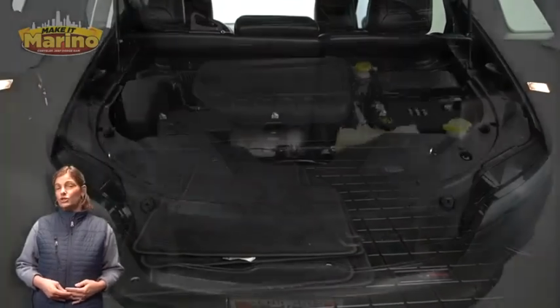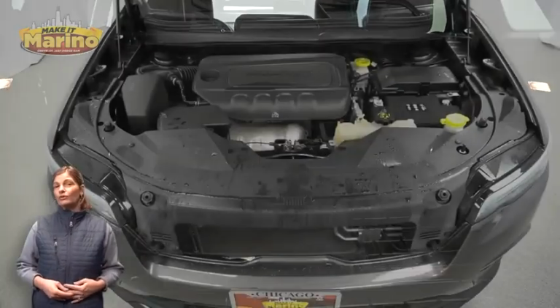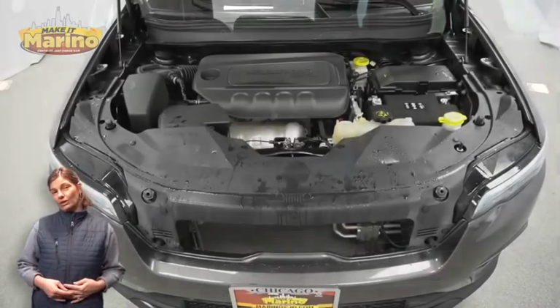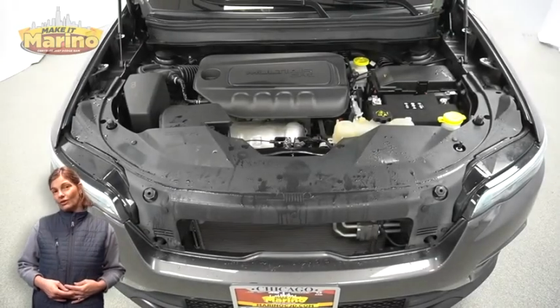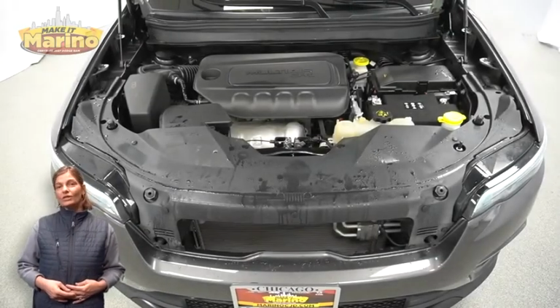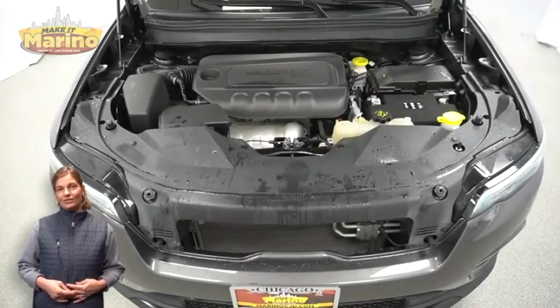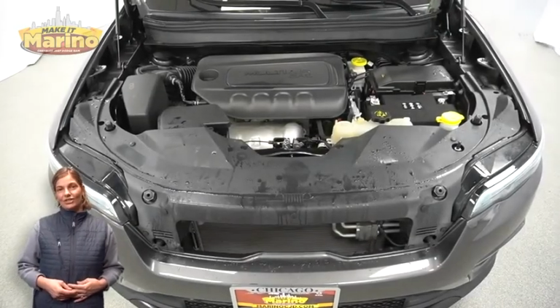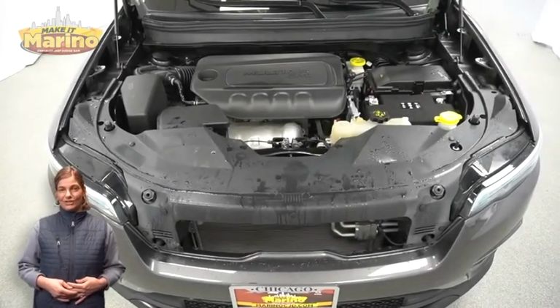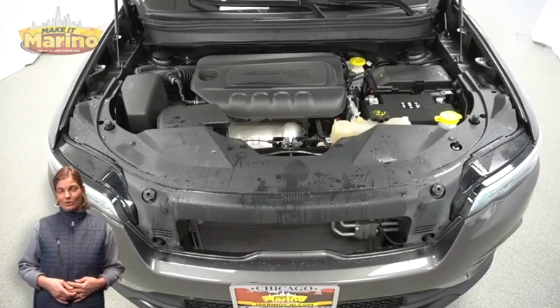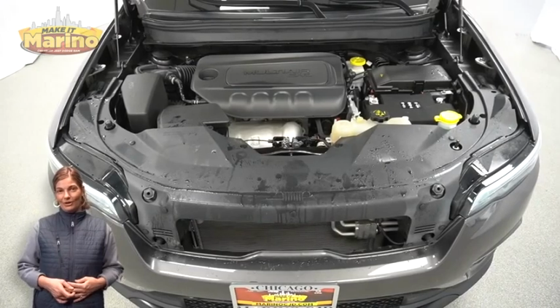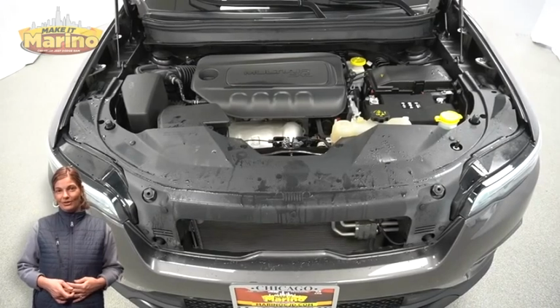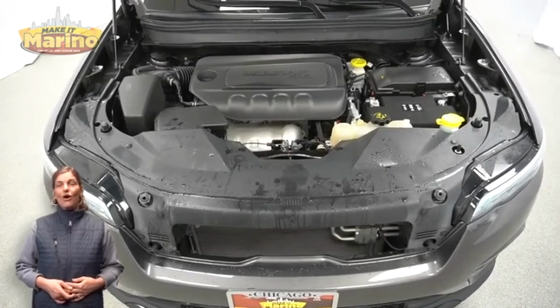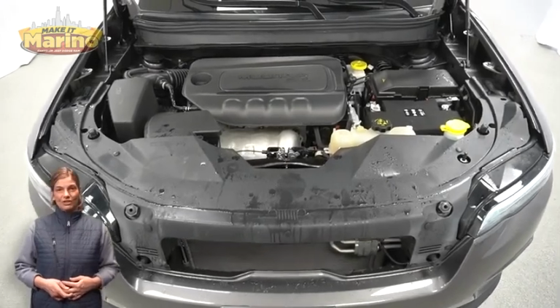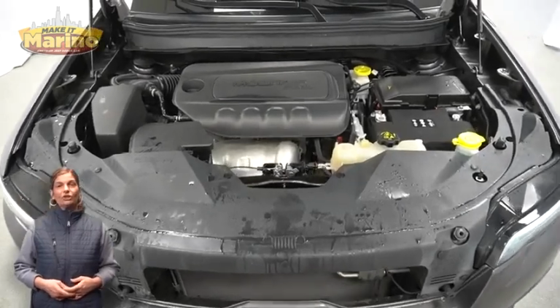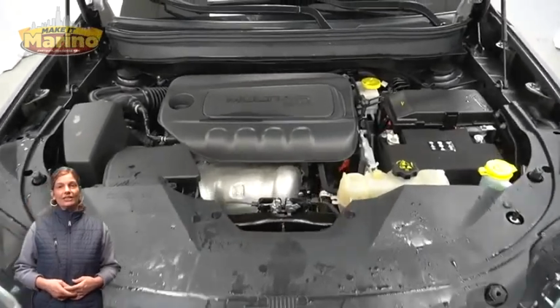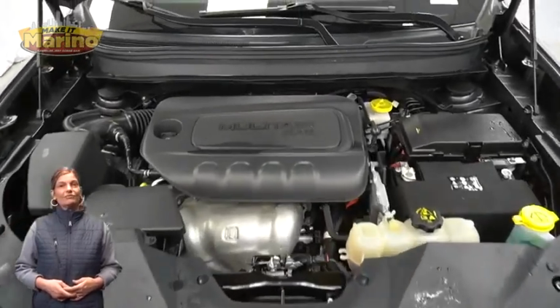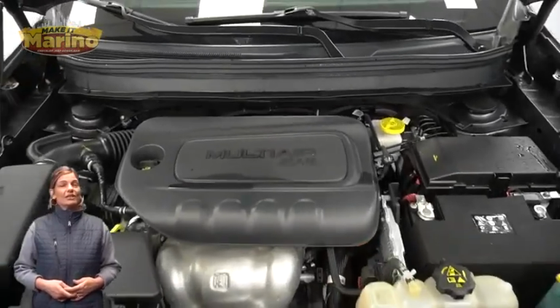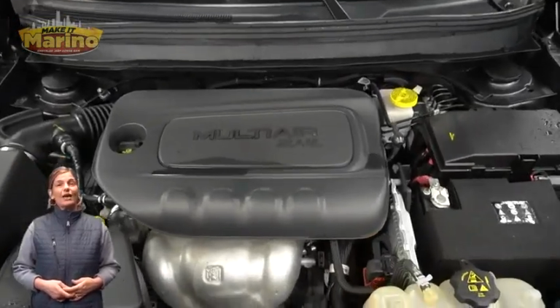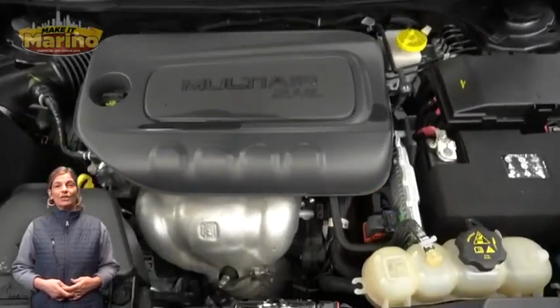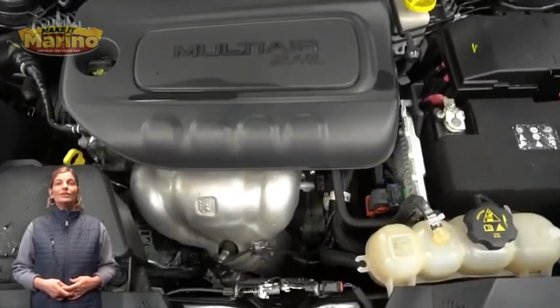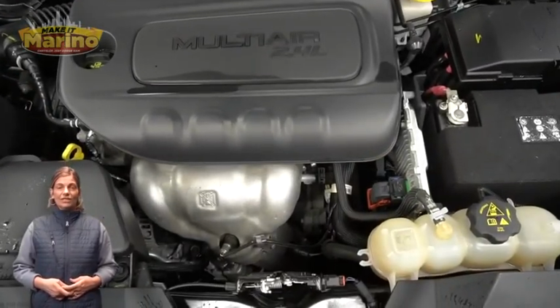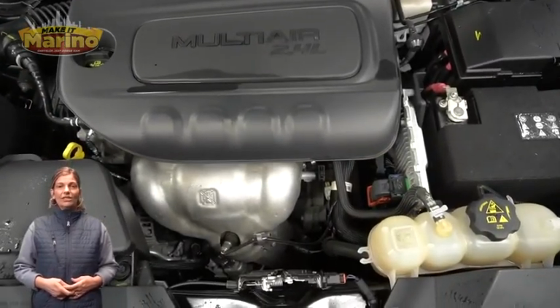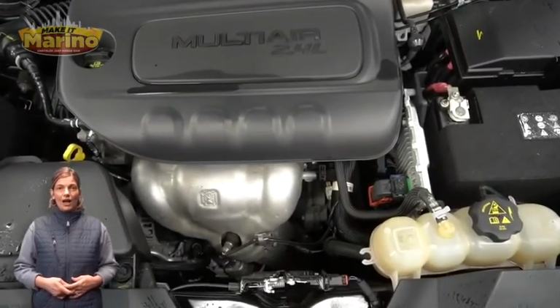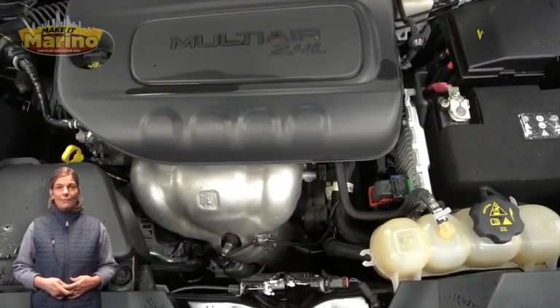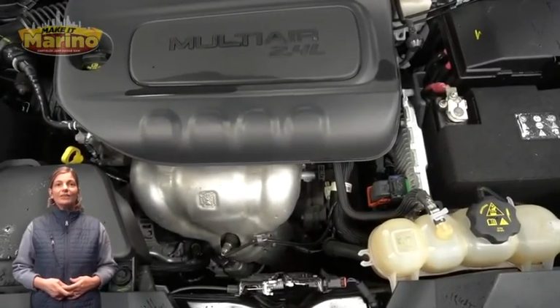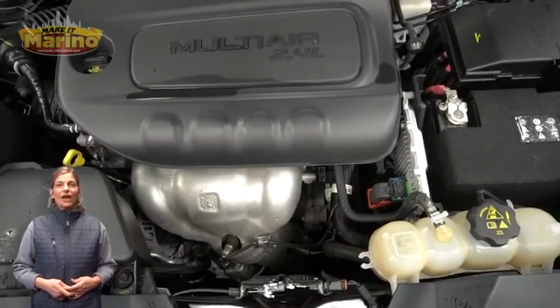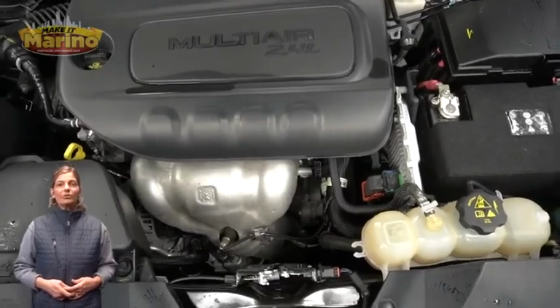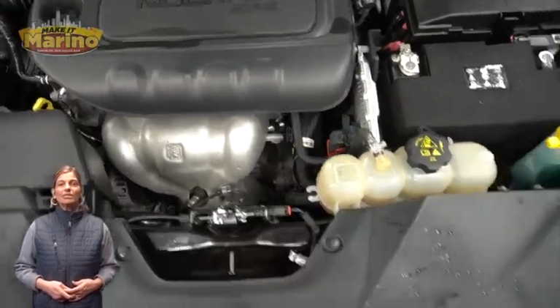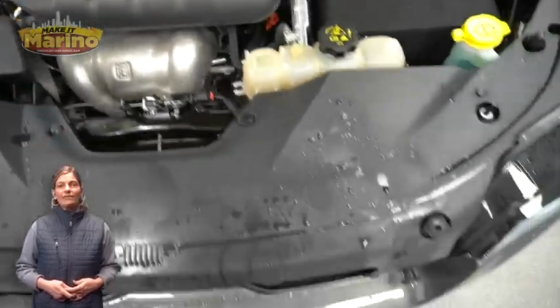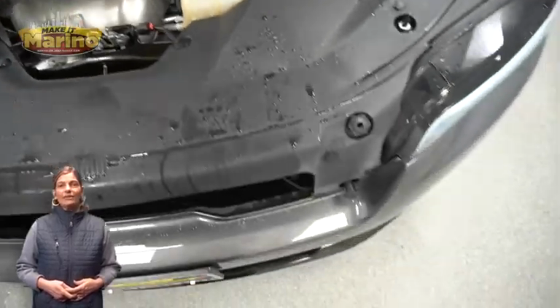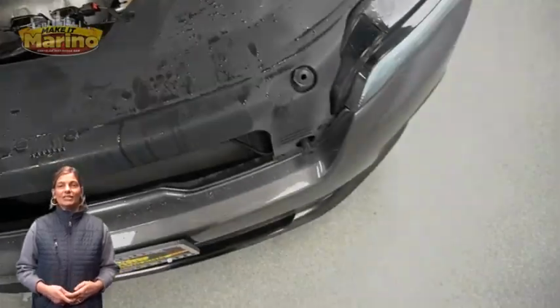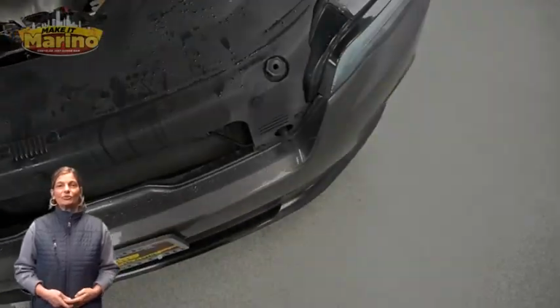2.4-liter four-cylinder engine, and so much more. For additional details, visit us at MerinoCJD.com, stop number D7032.